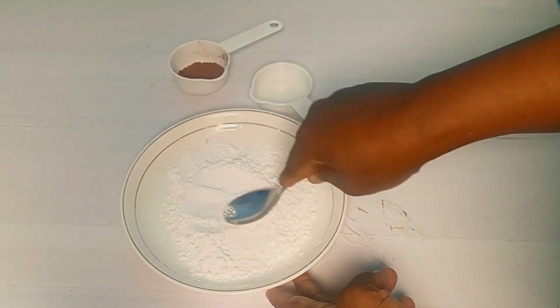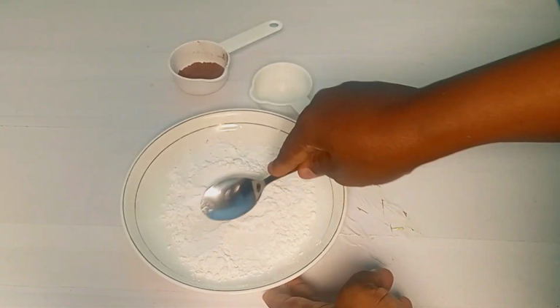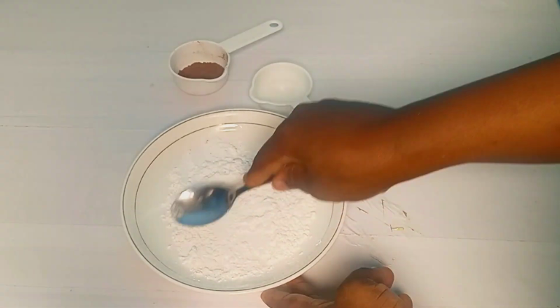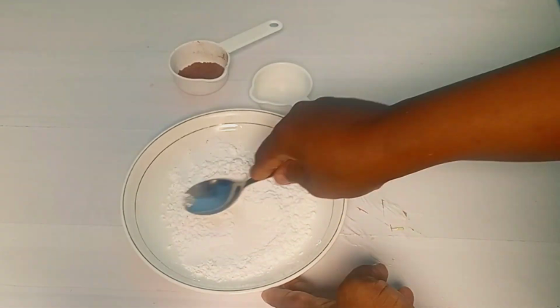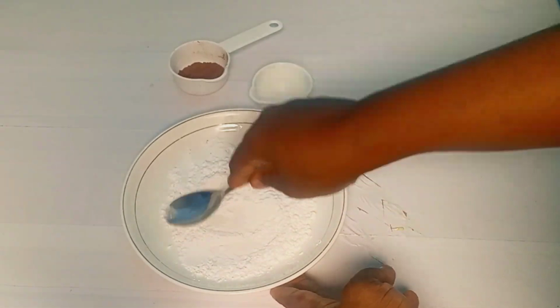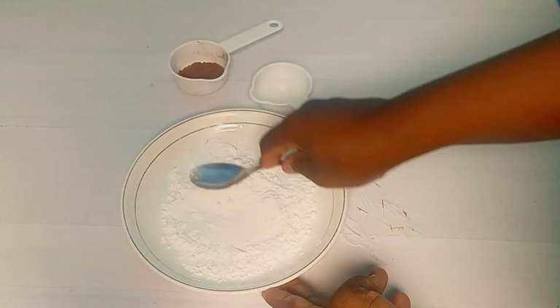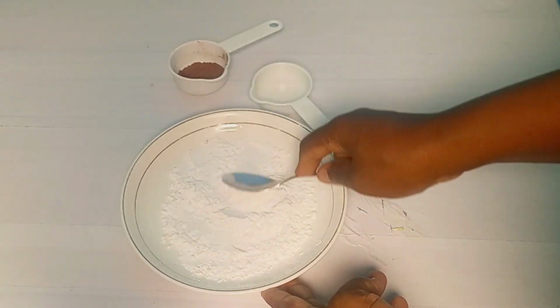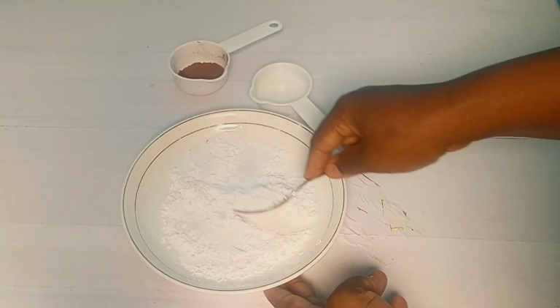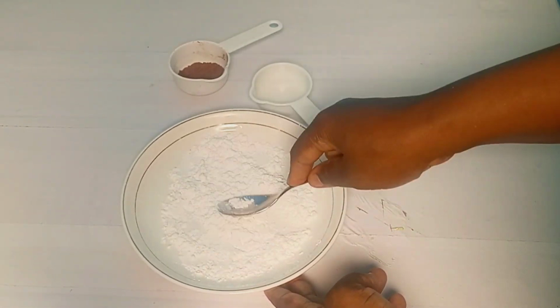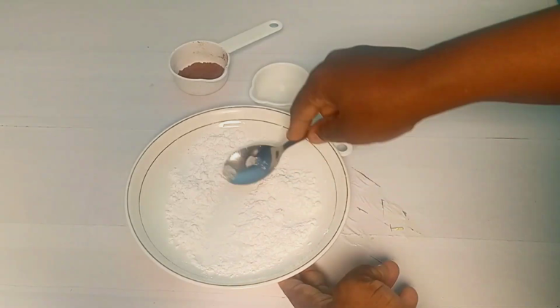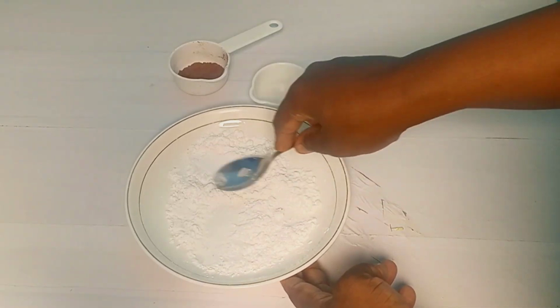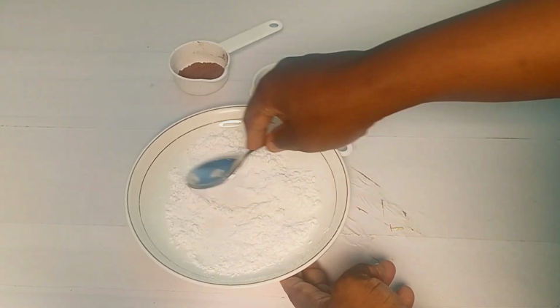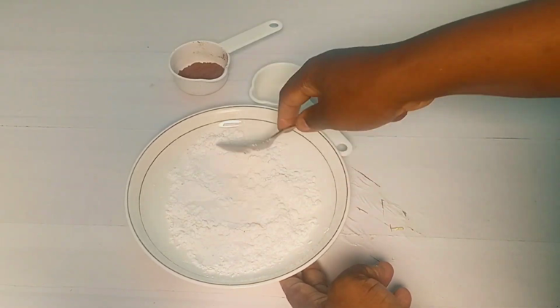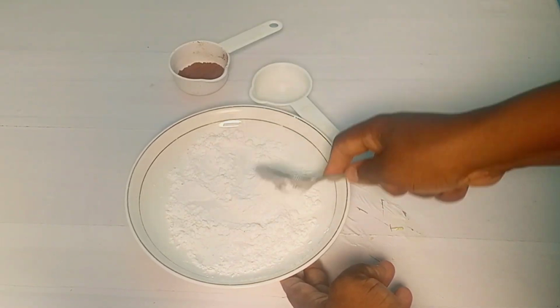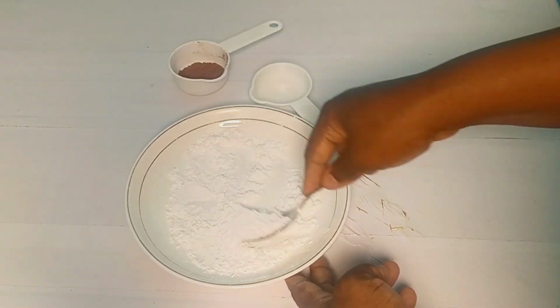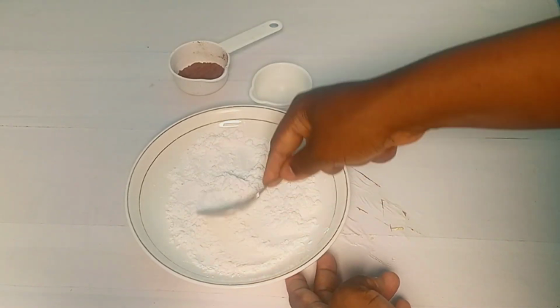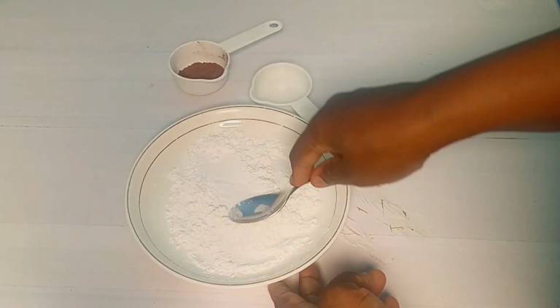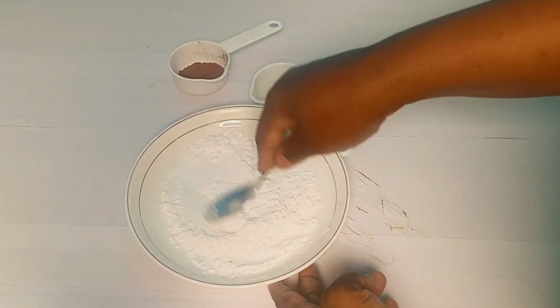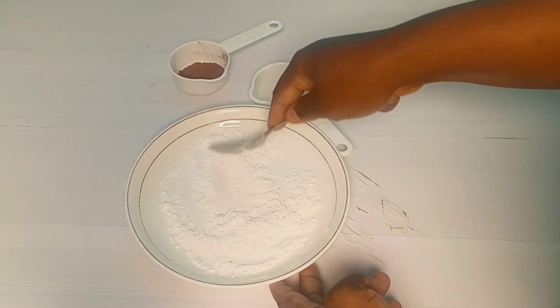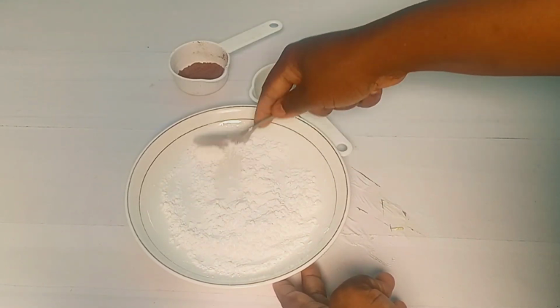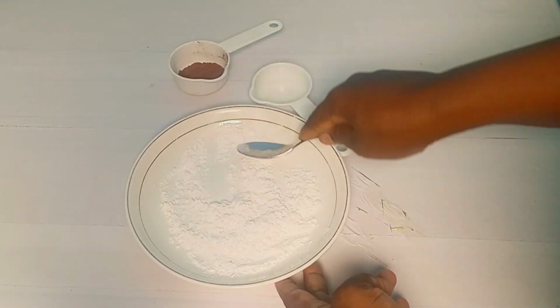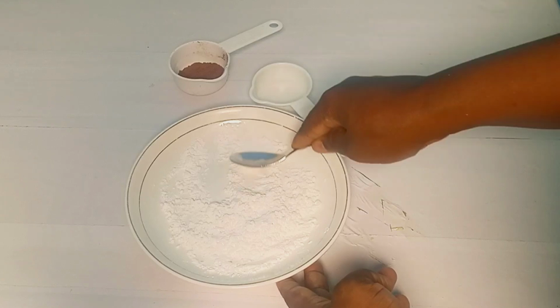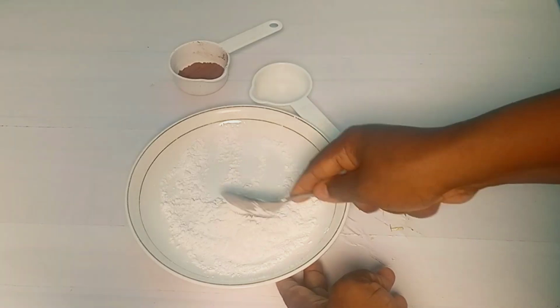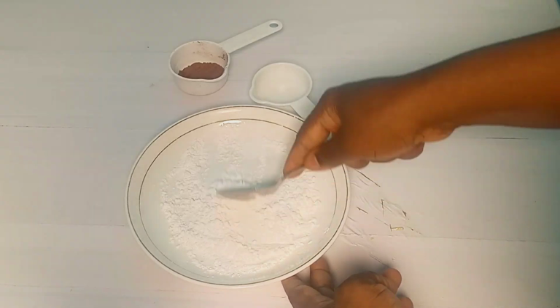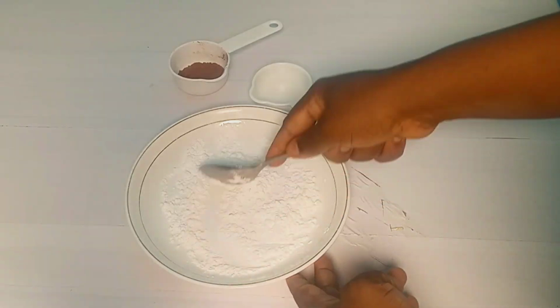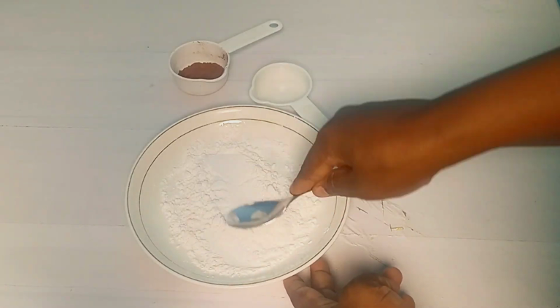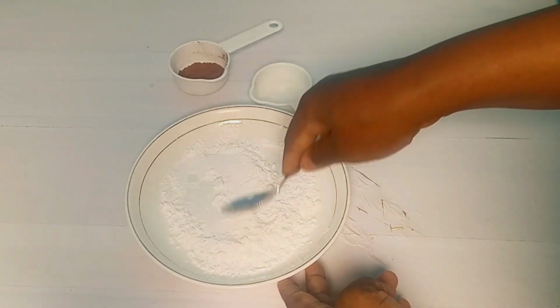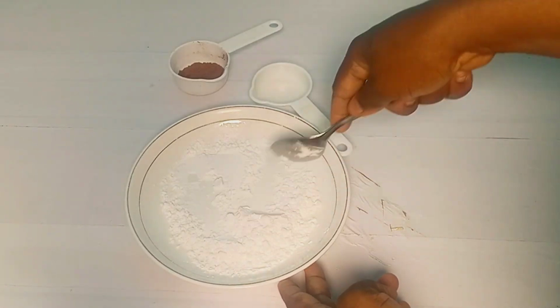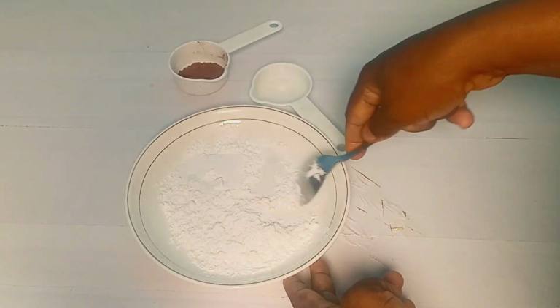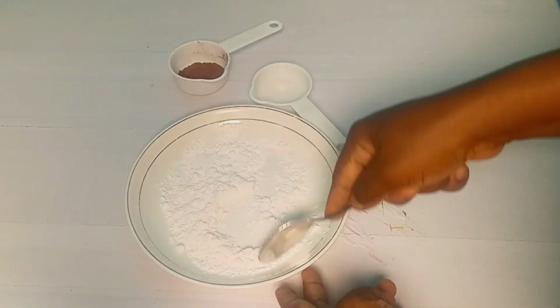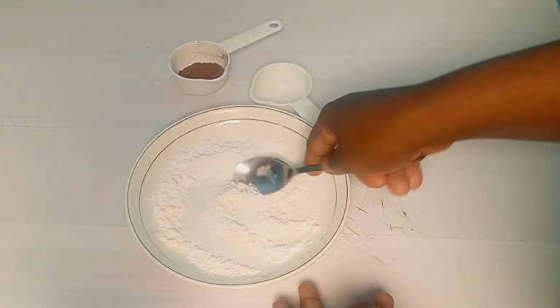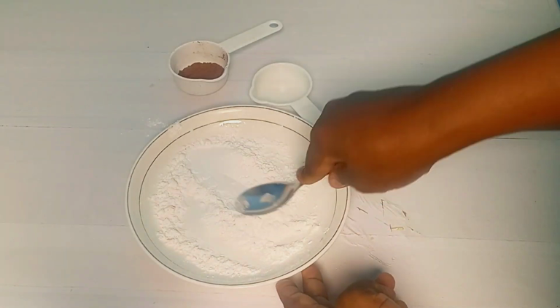Even though the icing sugar is already sifted, I'll still use my spoon to press it a little bit. Because this is a drip, I don't want to be dripping and then see some lumps. That is why you see me going in to still mix a little bit.